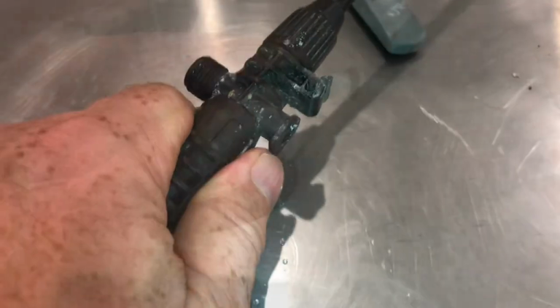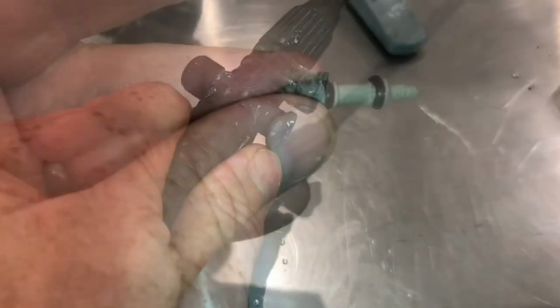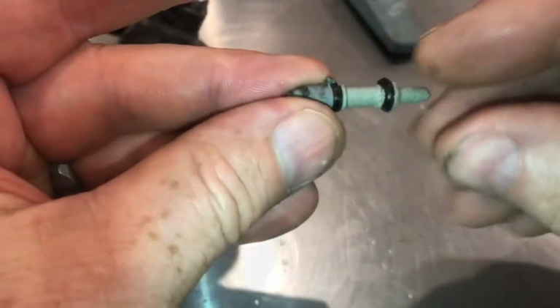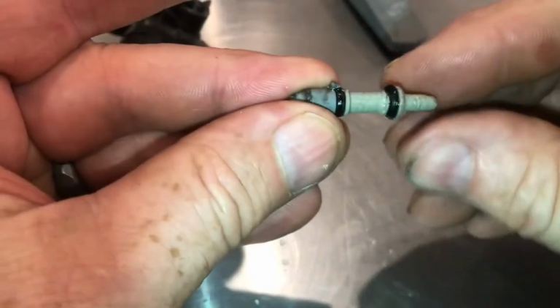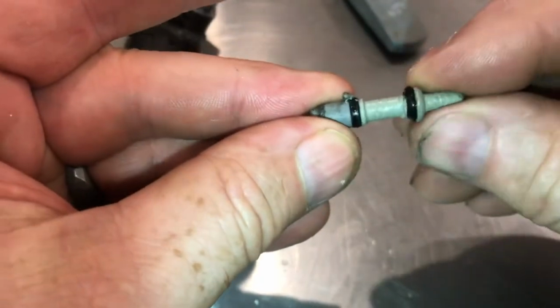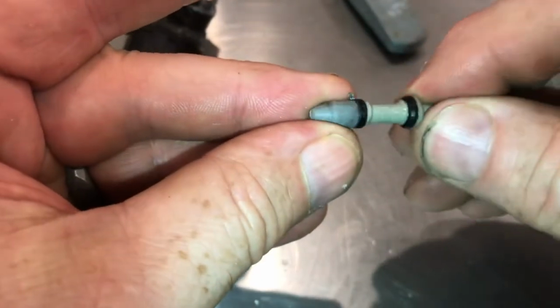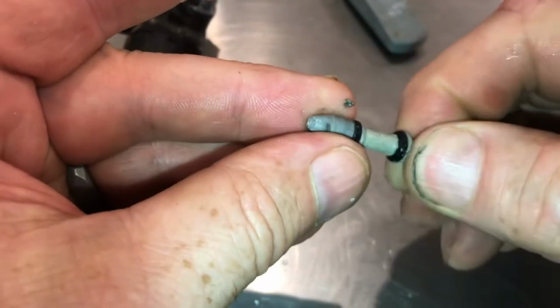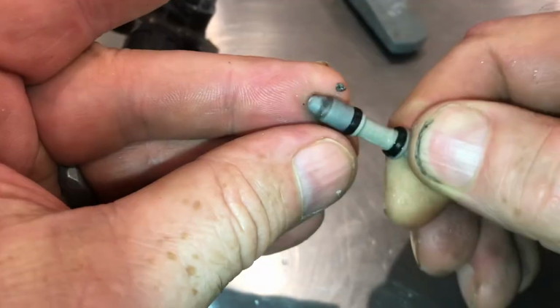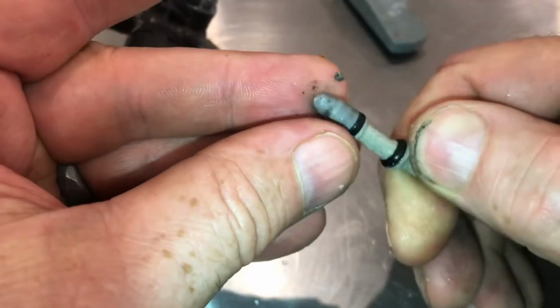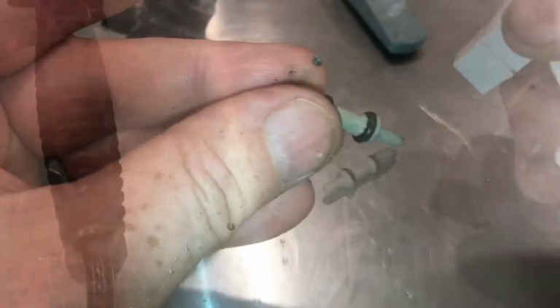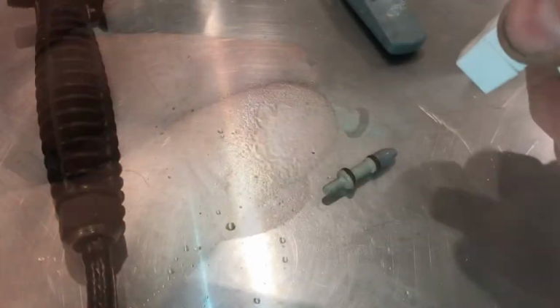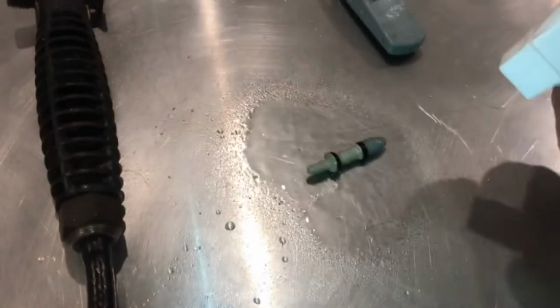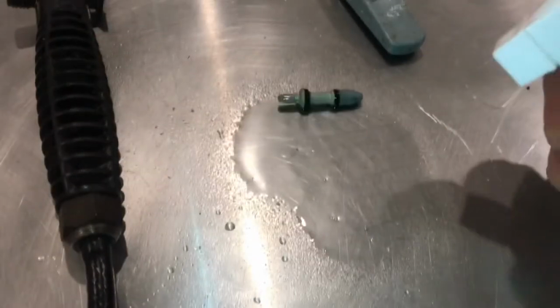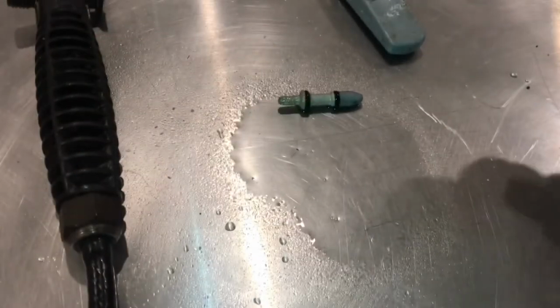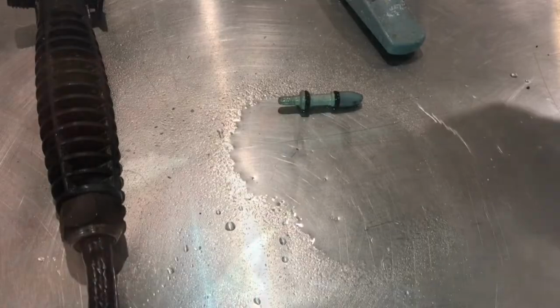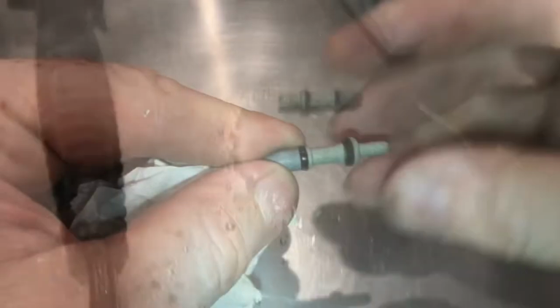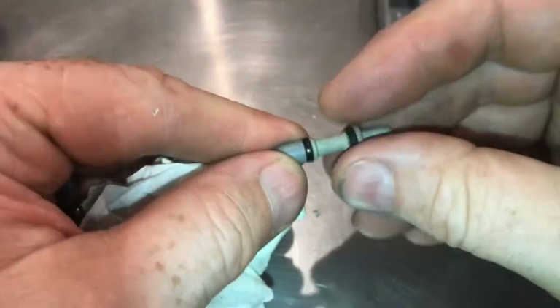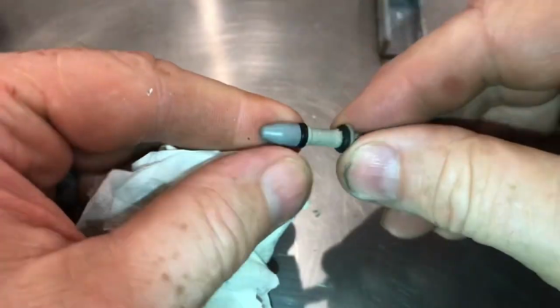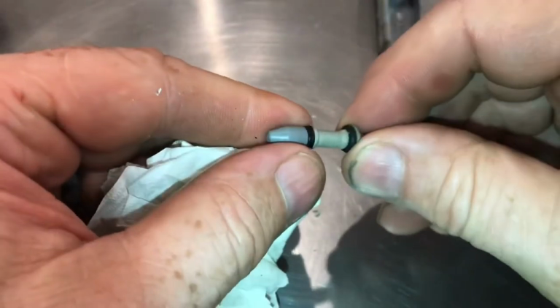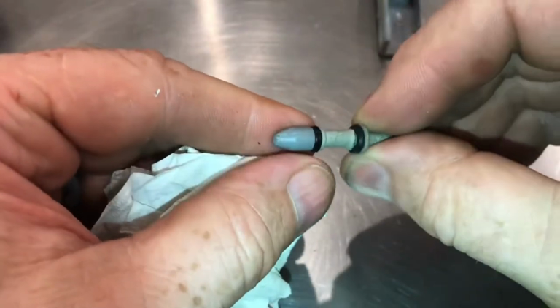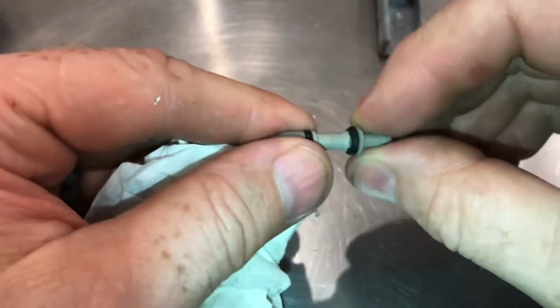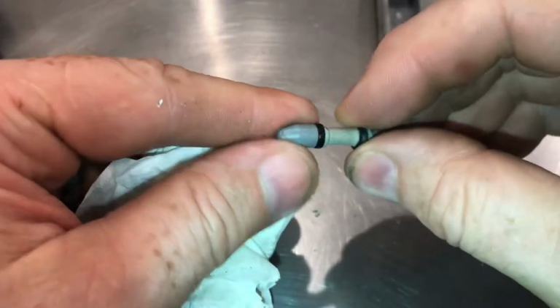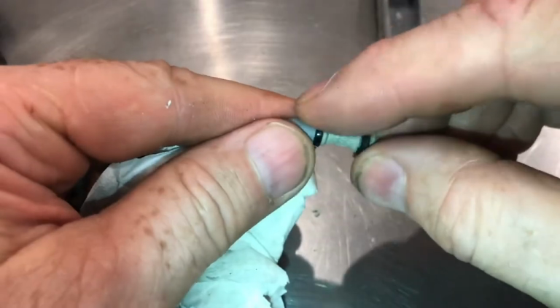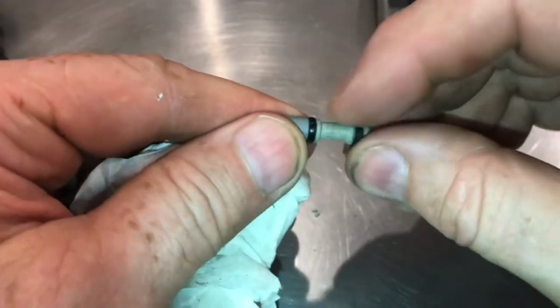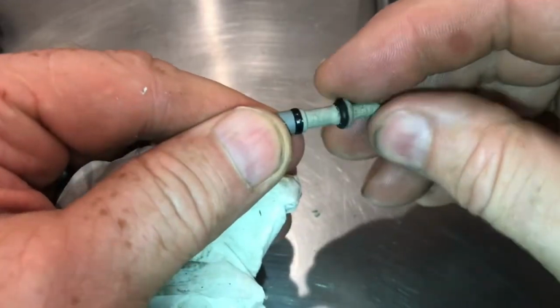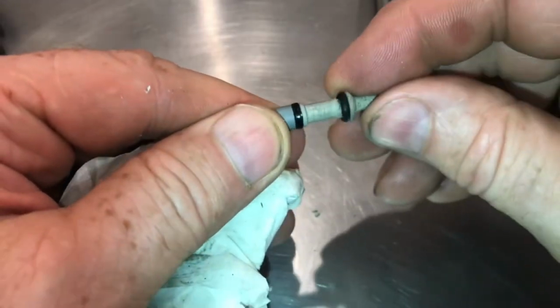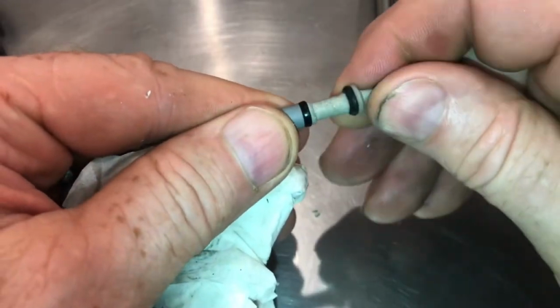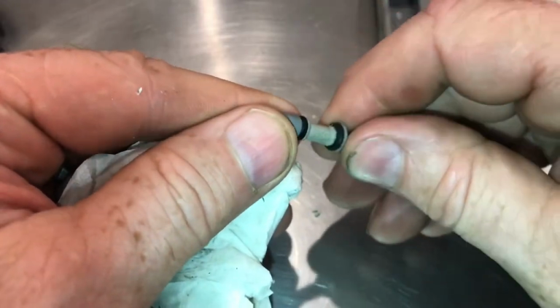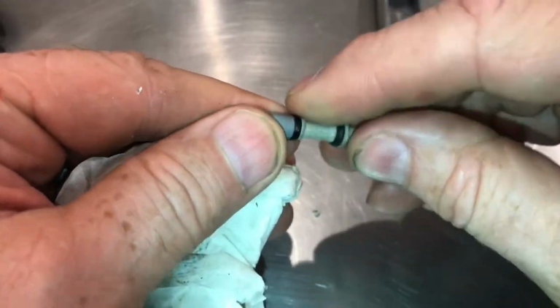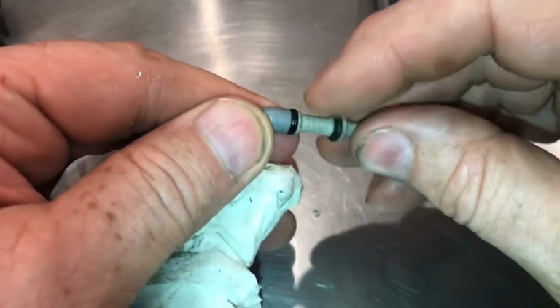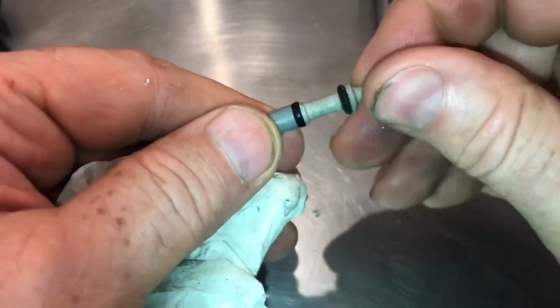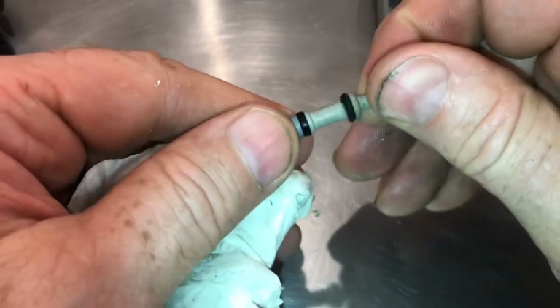We'll go ahead and push out the entire pin. Here's the pin — you can see all the dirt and grime on it. Spray it down with rubbing alcohol. With everything cleaned up, you can take a look at the o-rings. These are not leaking, but you can see how smashed down they are.